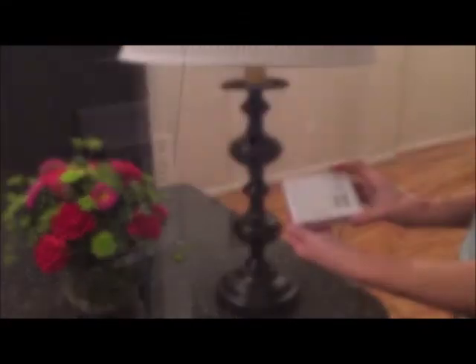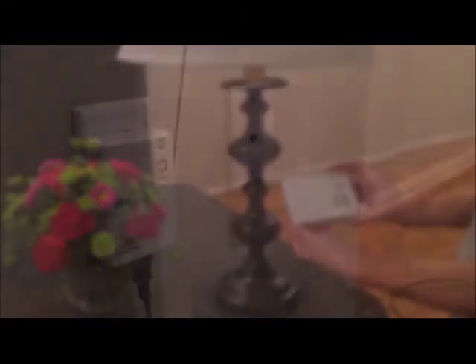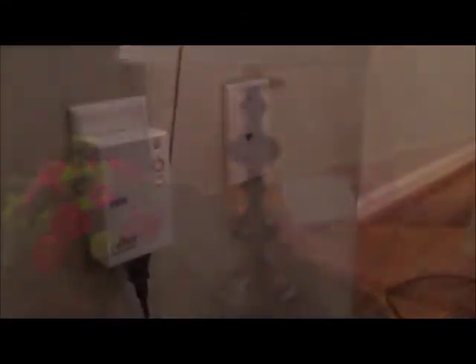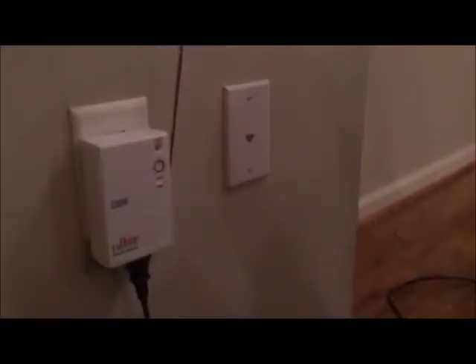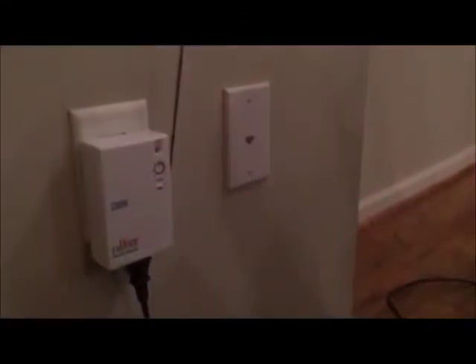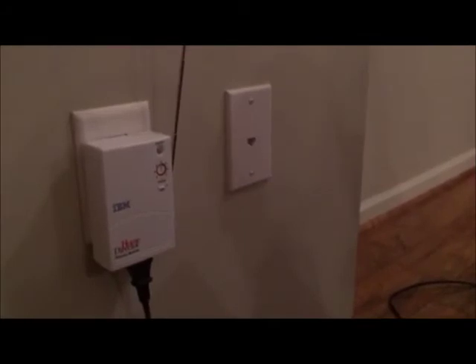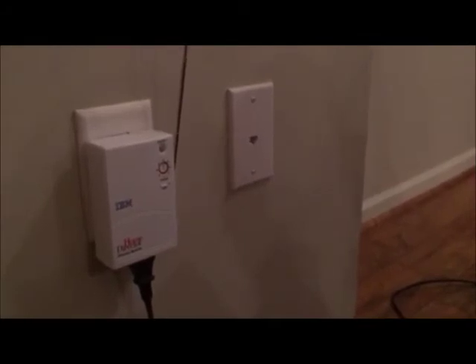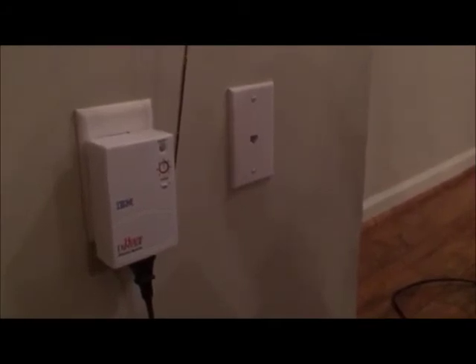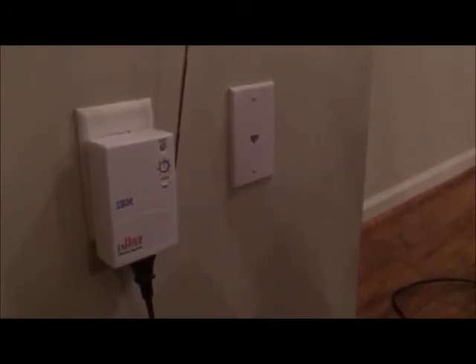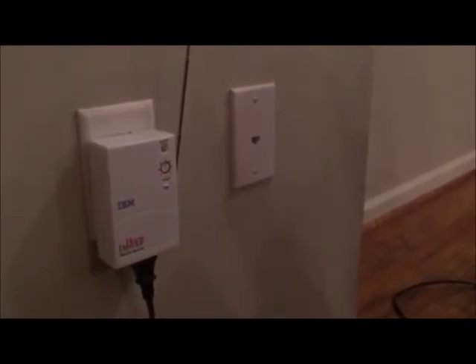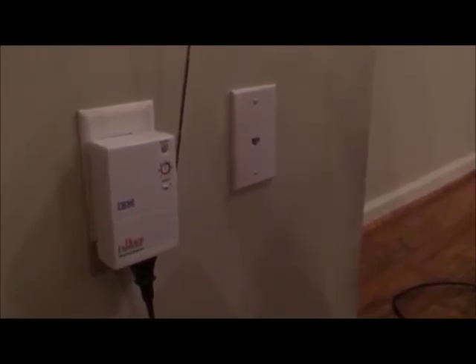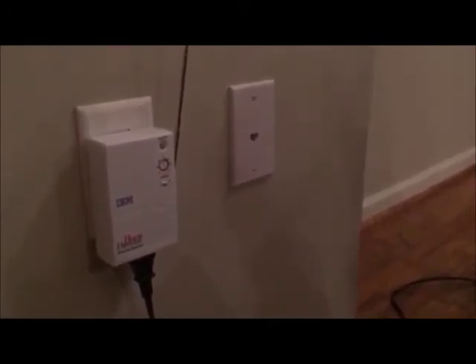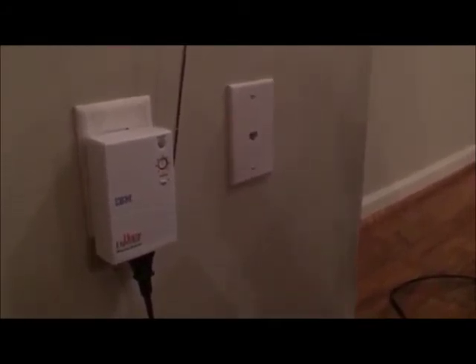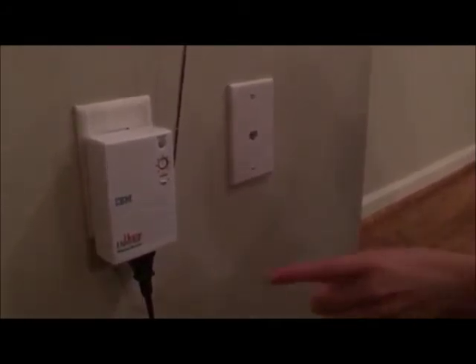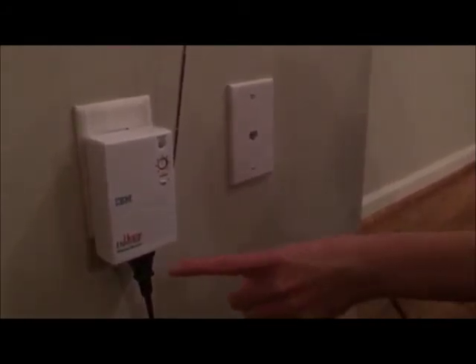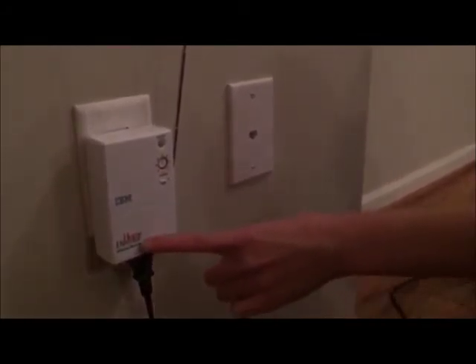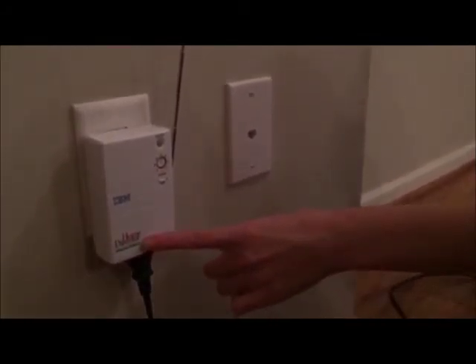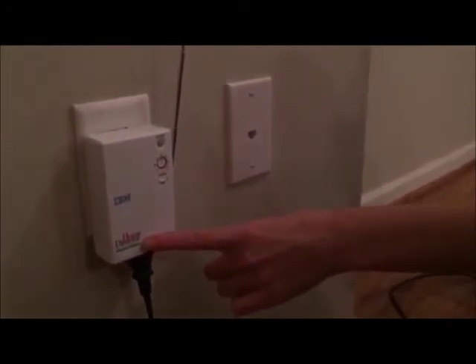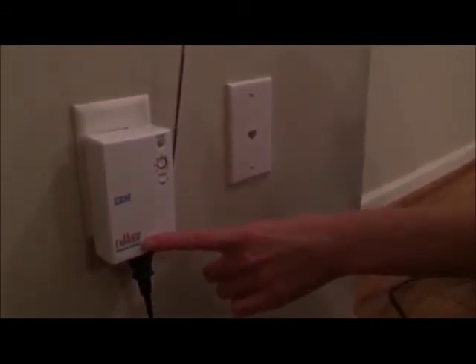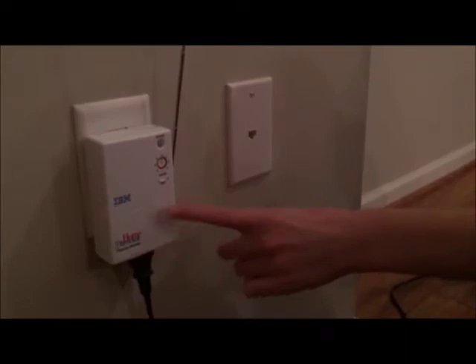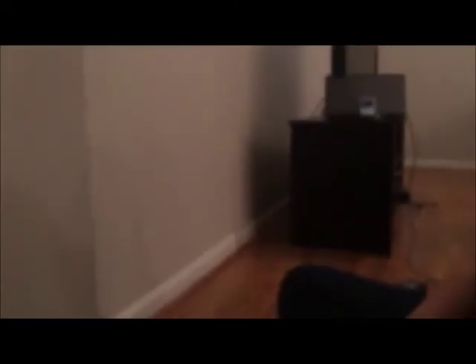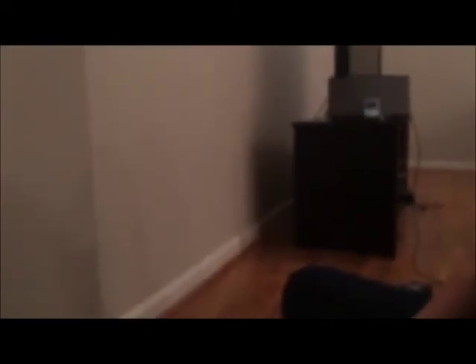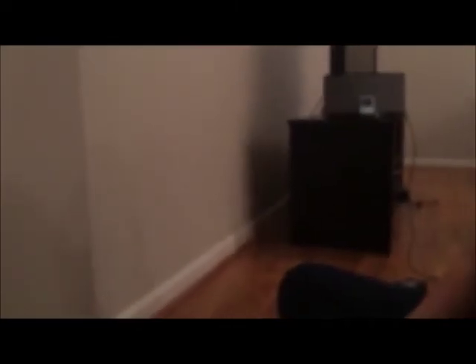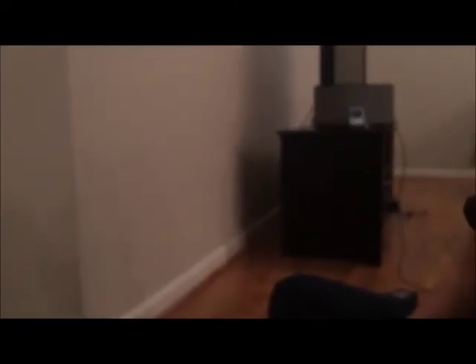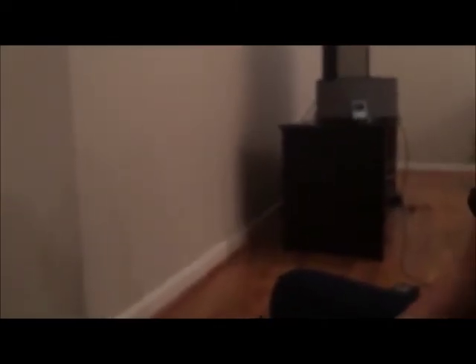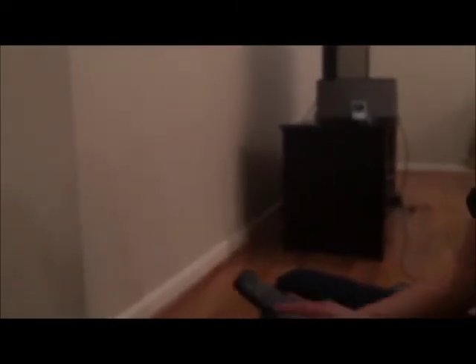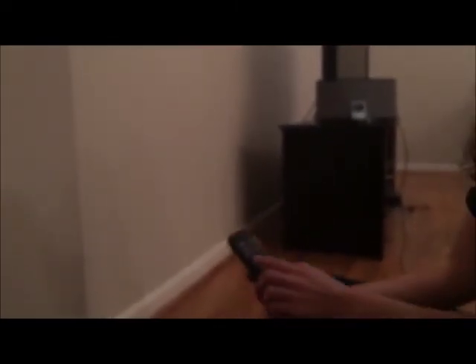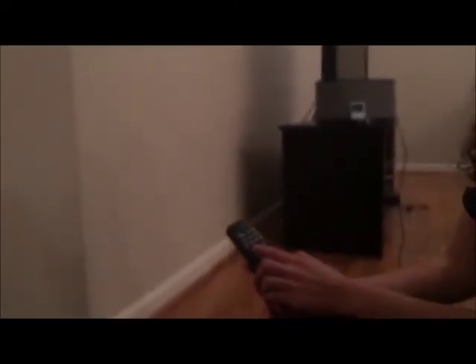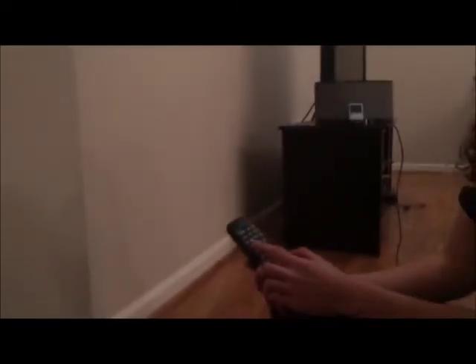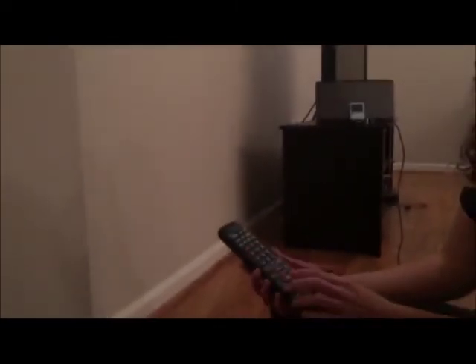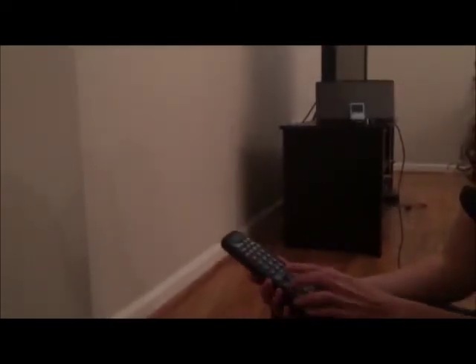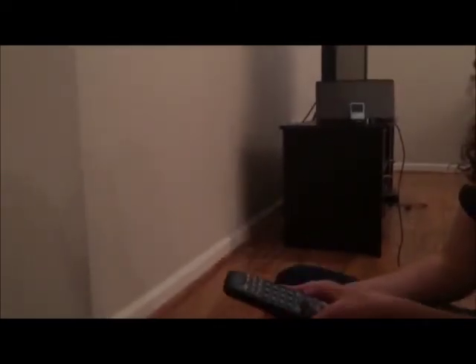You can also control appliances and lights with a remote control if you have a remote module. We will set our module to 1. When you select 1 on the remote and hit on, the appliance will turn on.